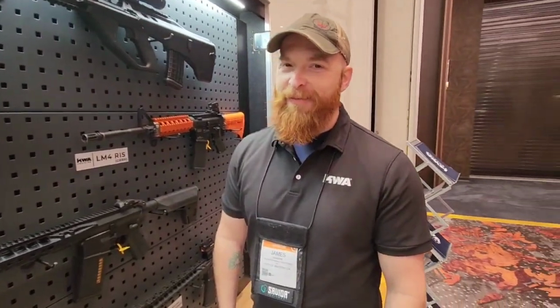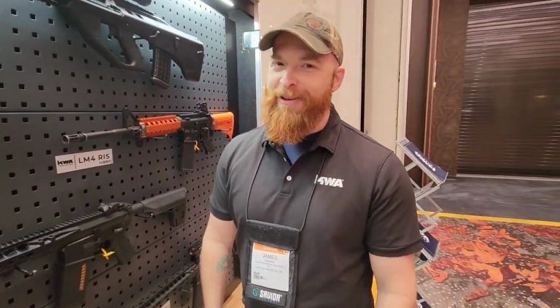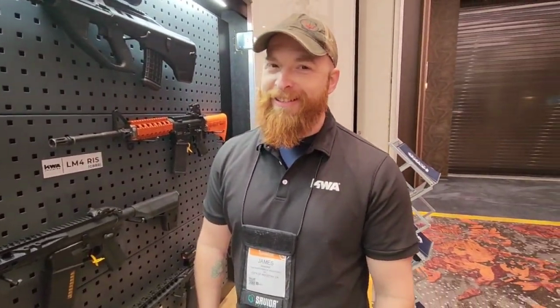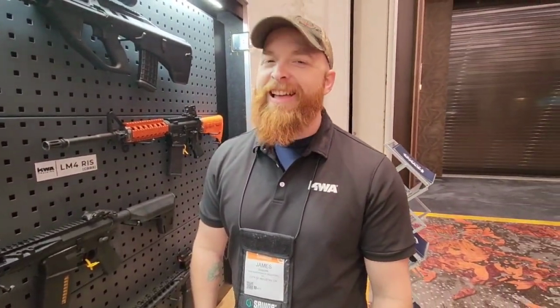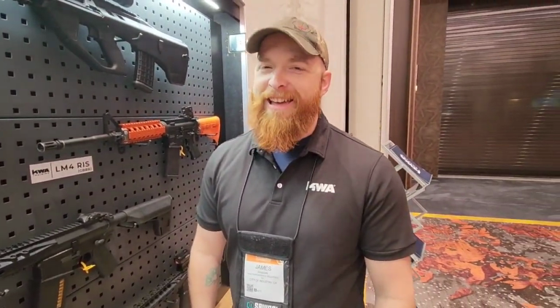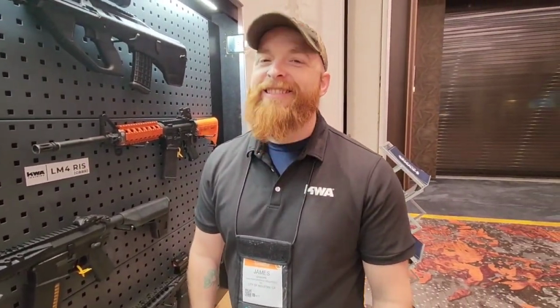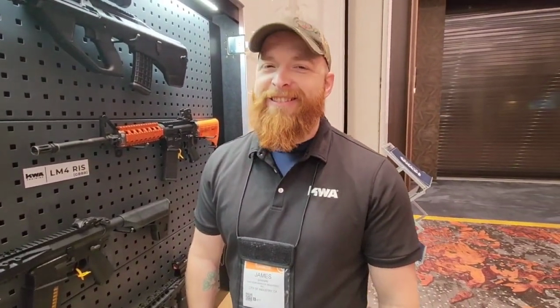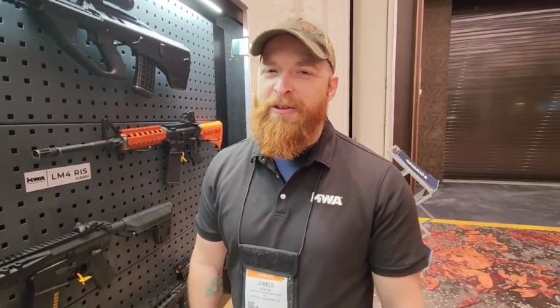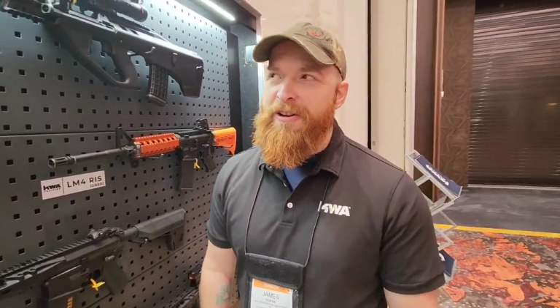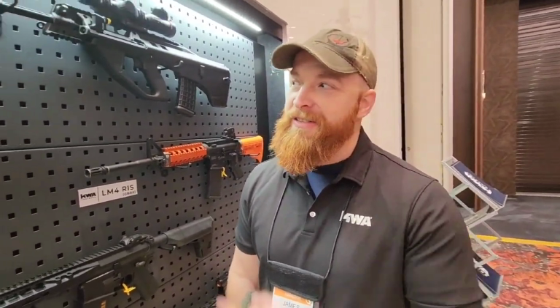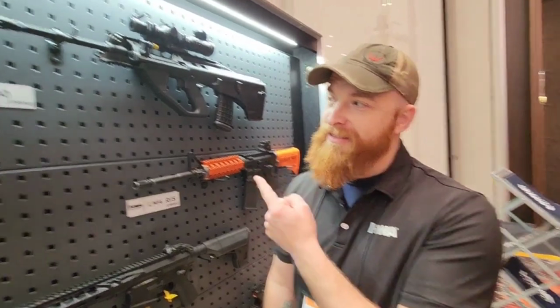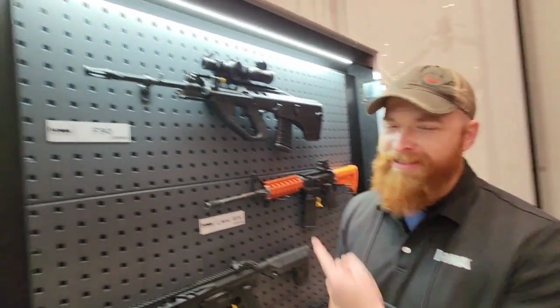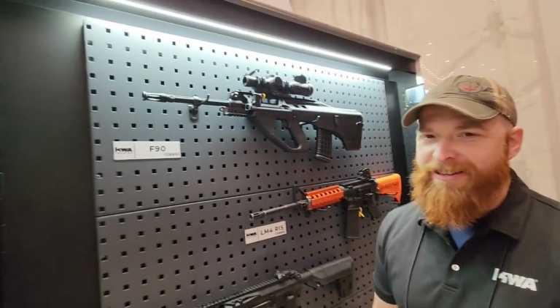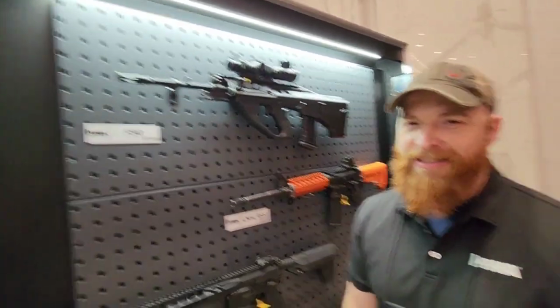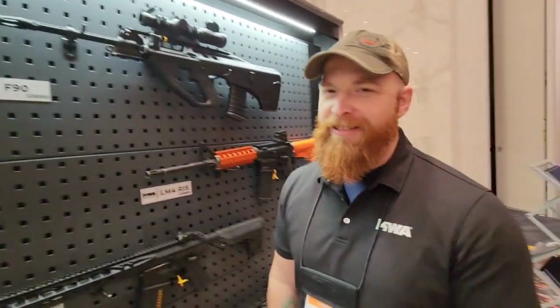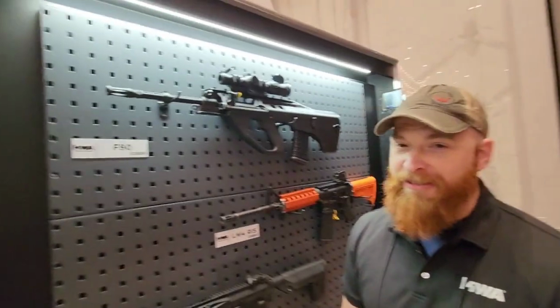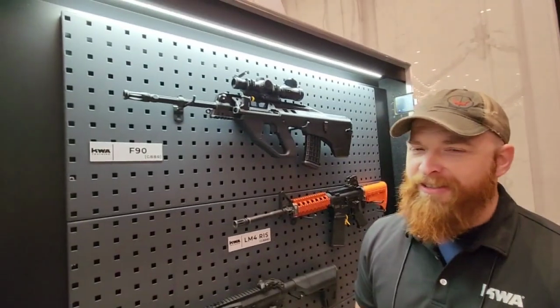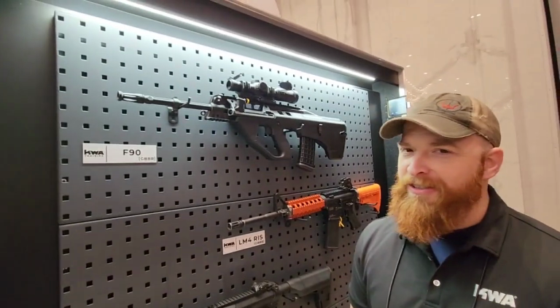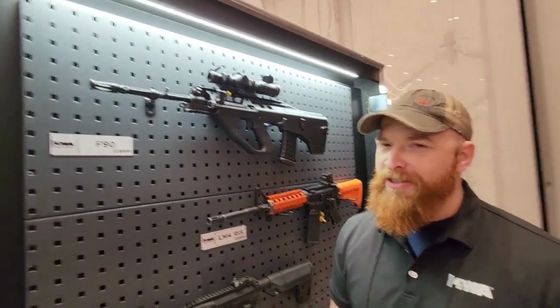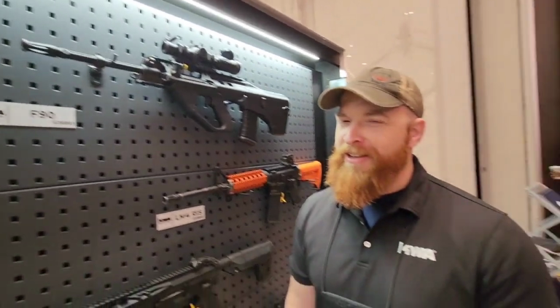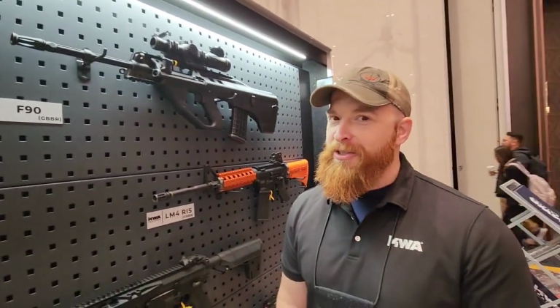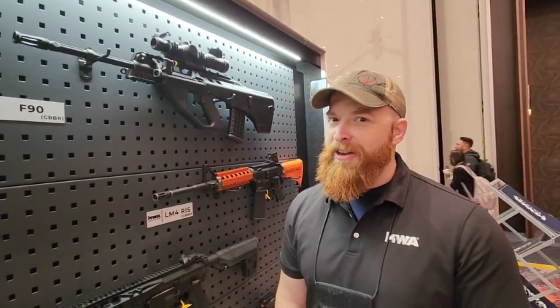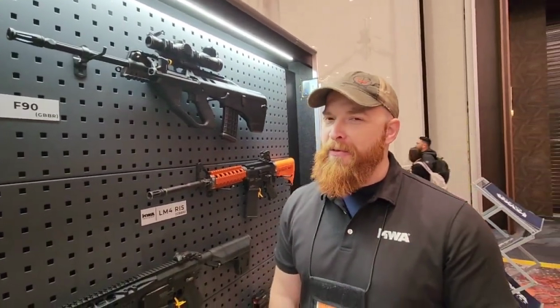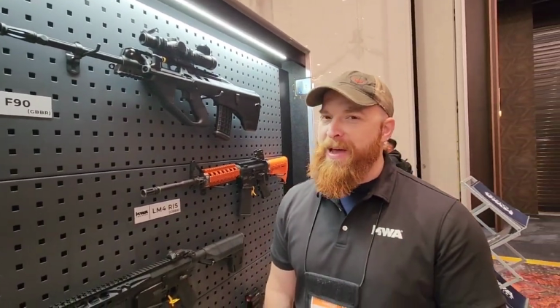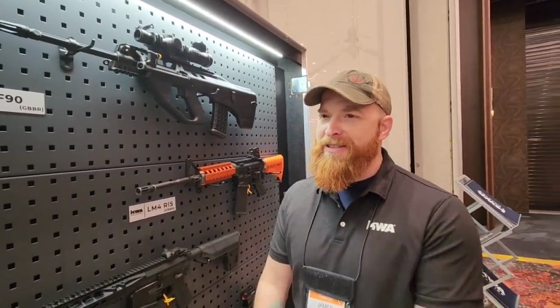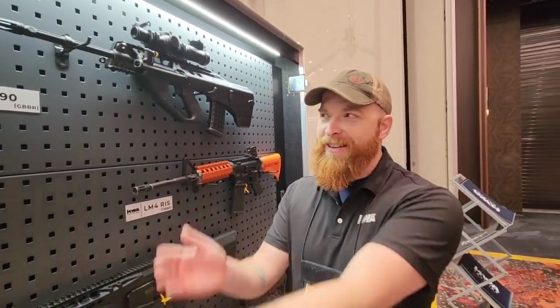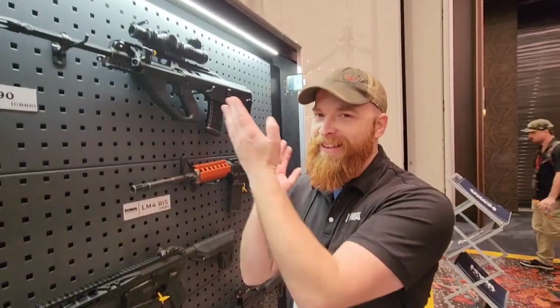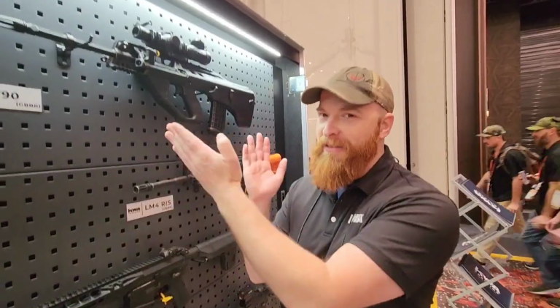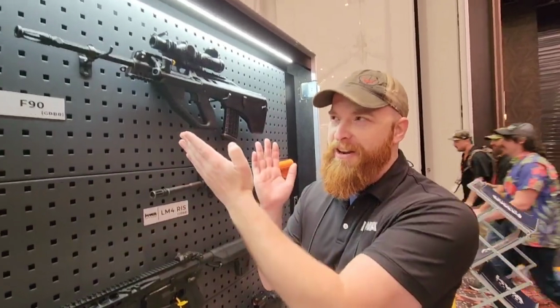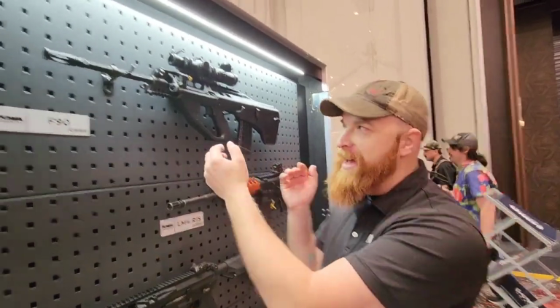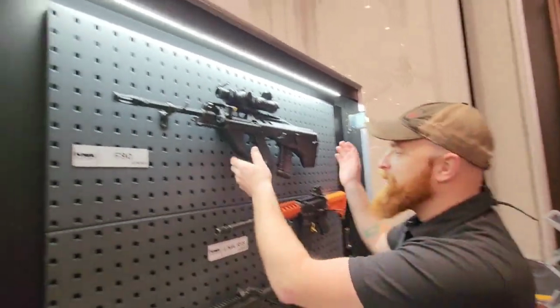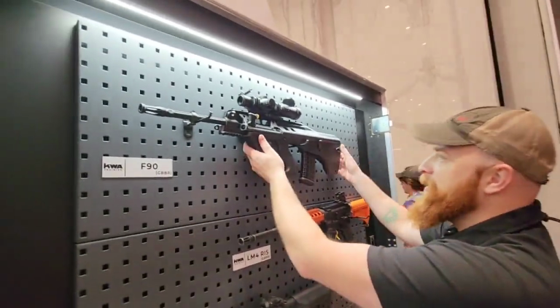Hey, Call of Duty nerds. Look at this. Do you like Australian camouflage patterns? Have I got a new gas rifle for you?